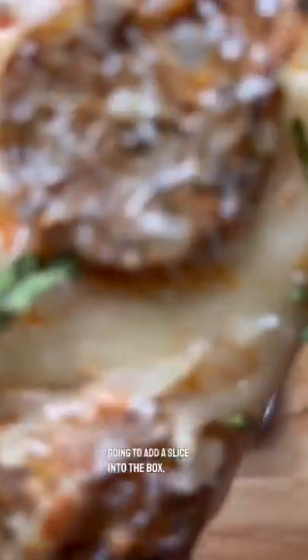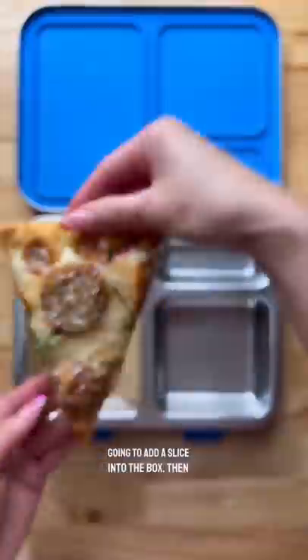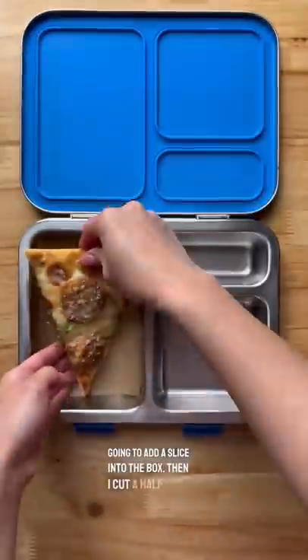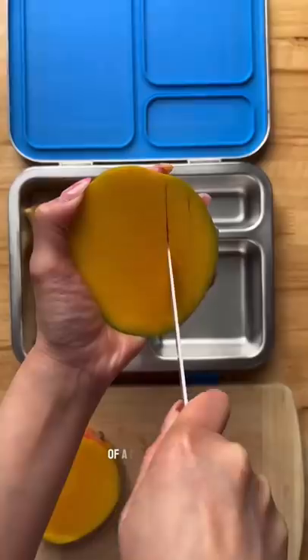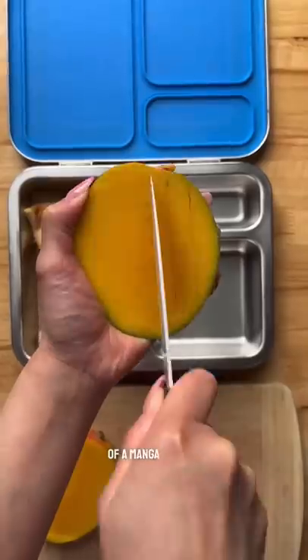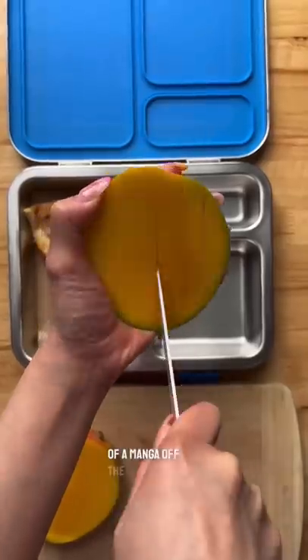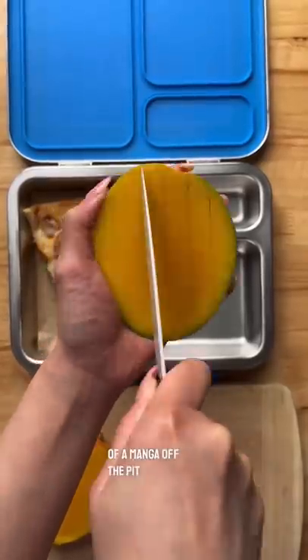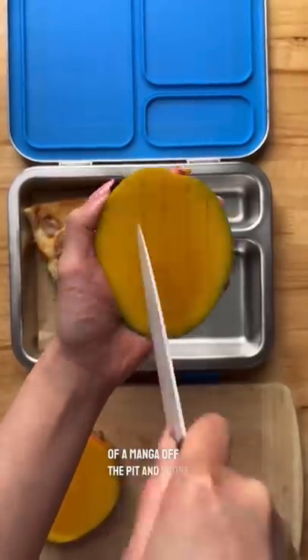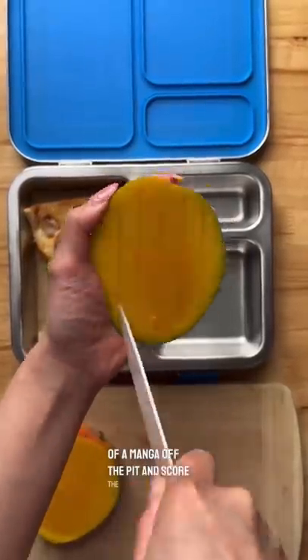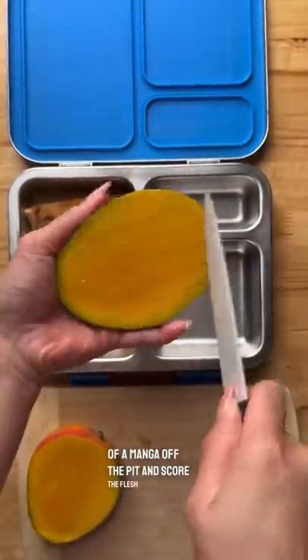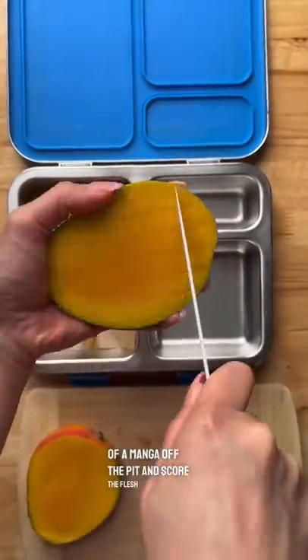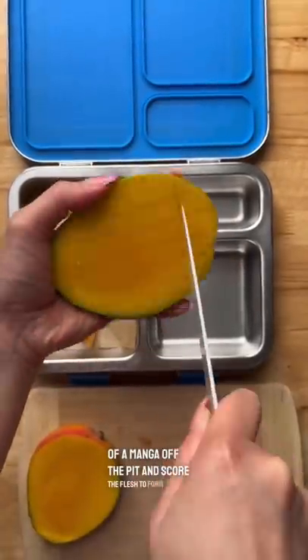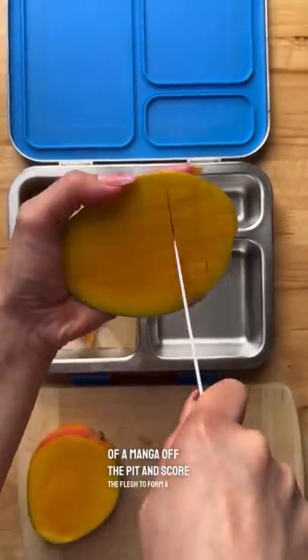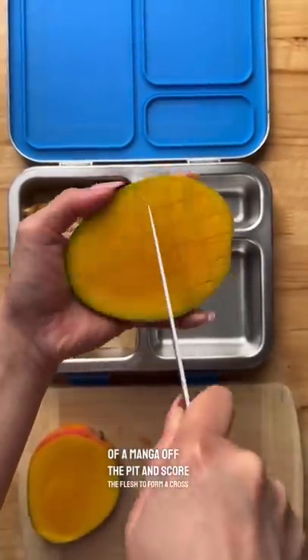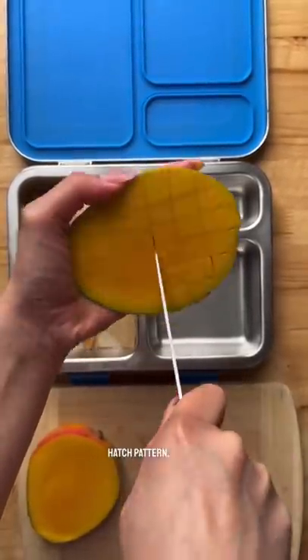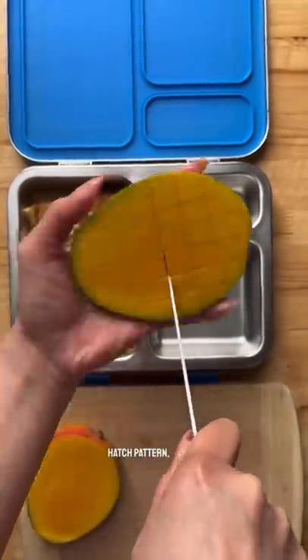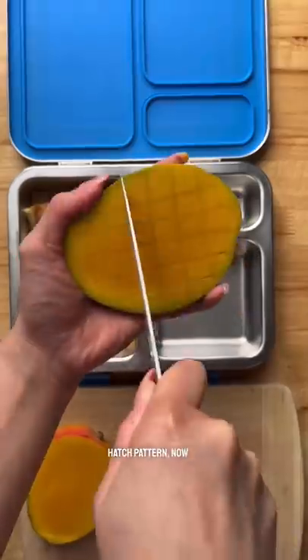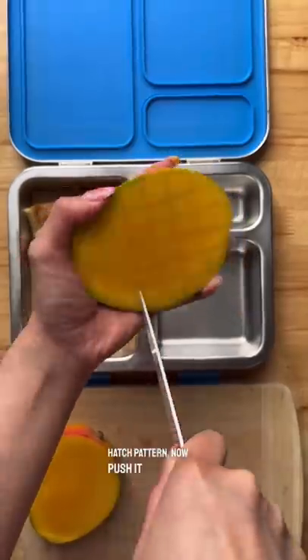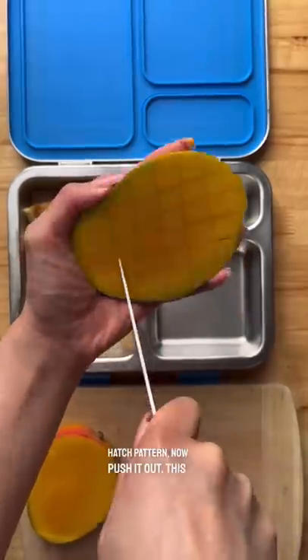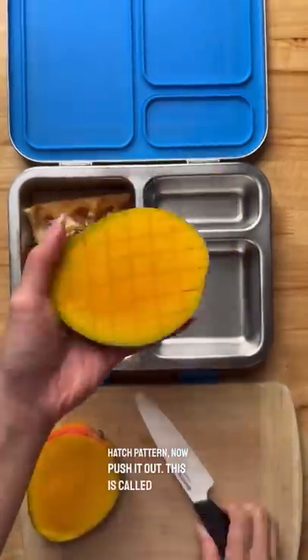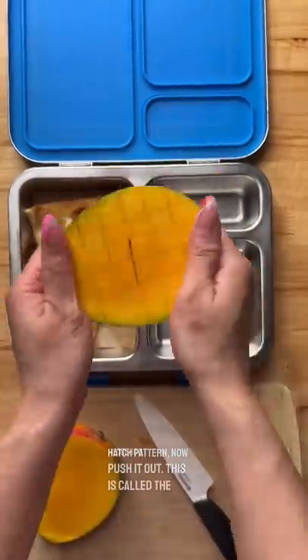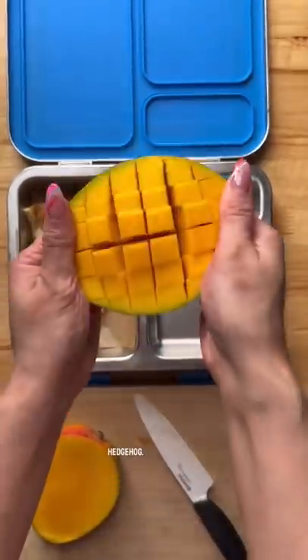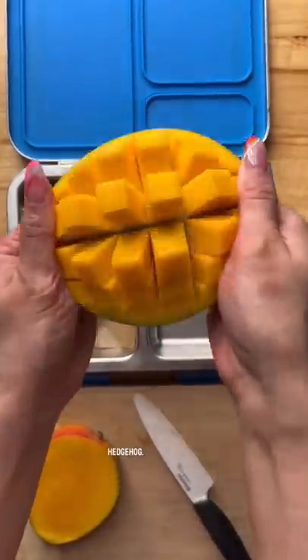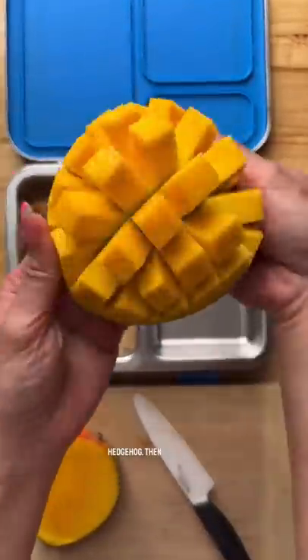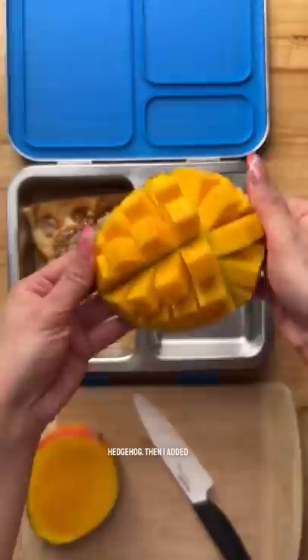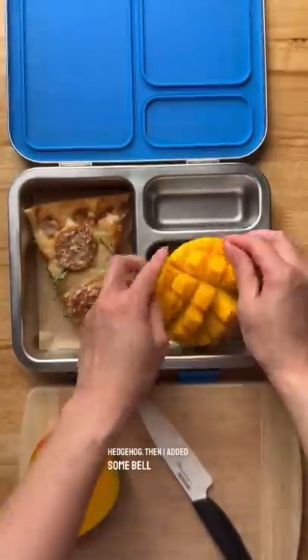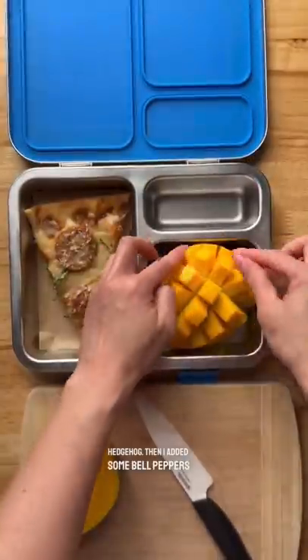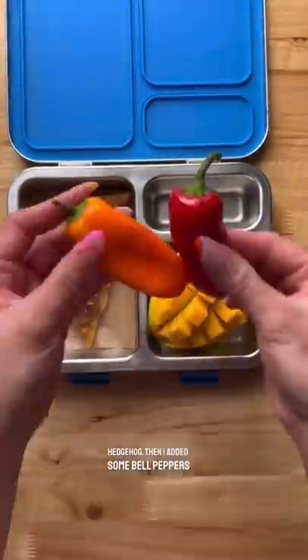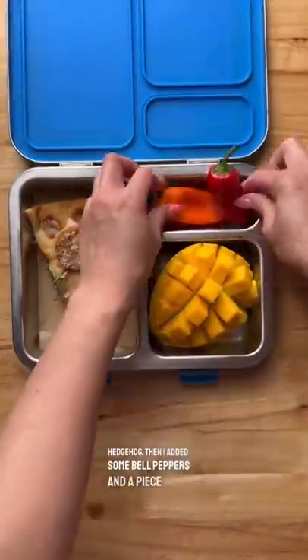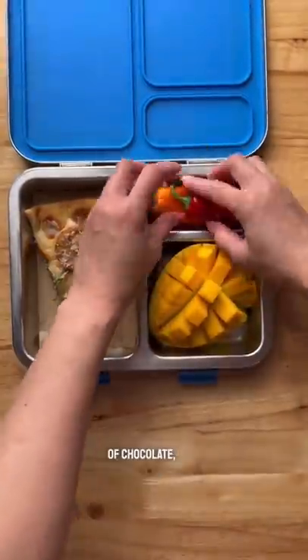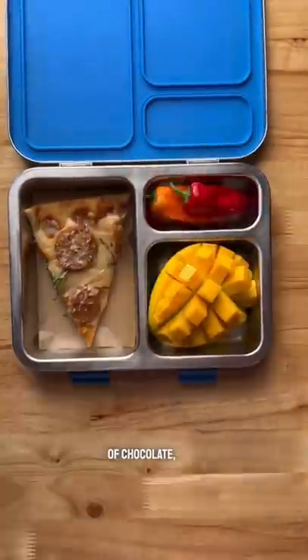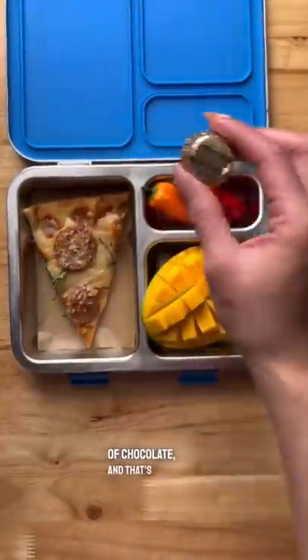Then I cut a half of a mango off the pit and score the flesh to form a crosshatch pattern. Push it out — this is called the hedgehog. Then I added some bell peppers and a piece of chocolate, and that's it.